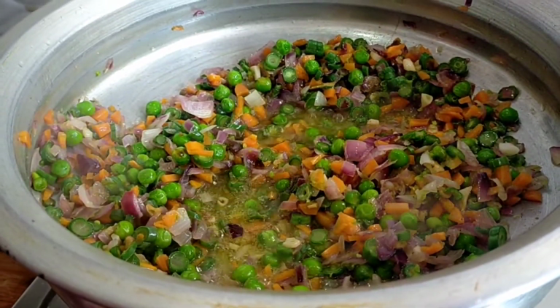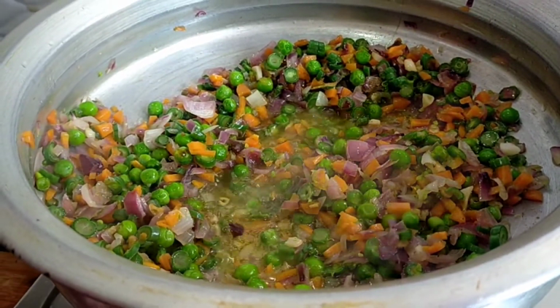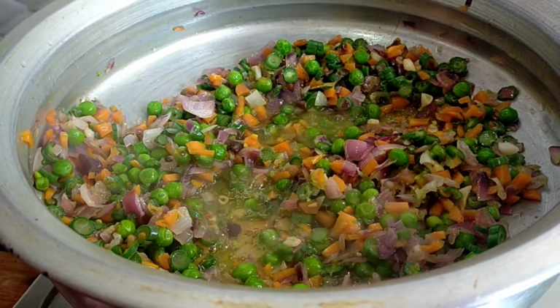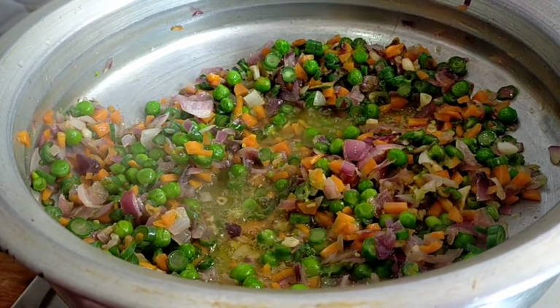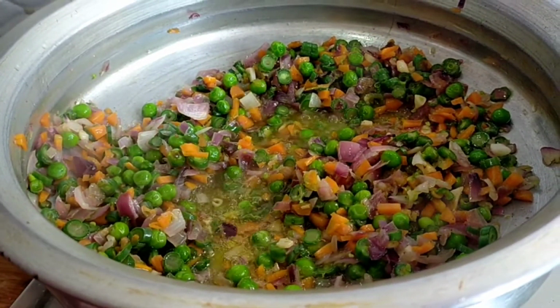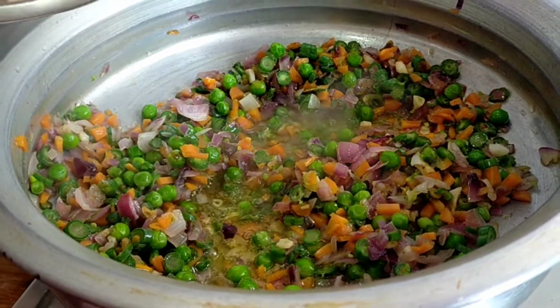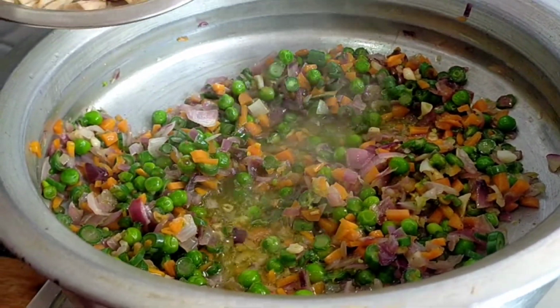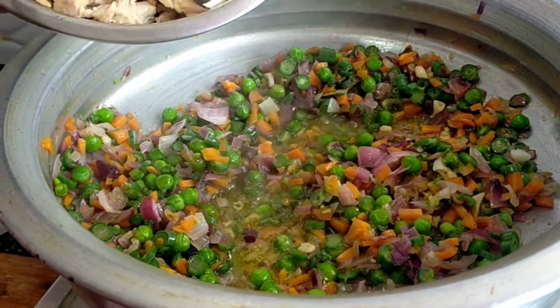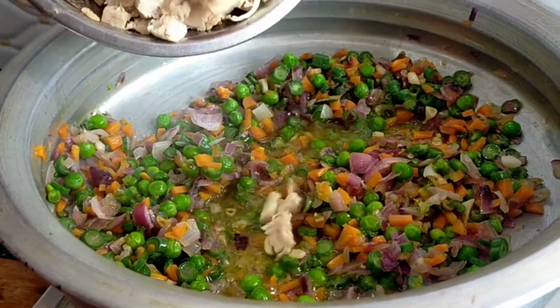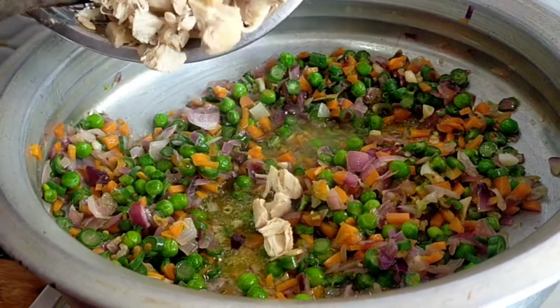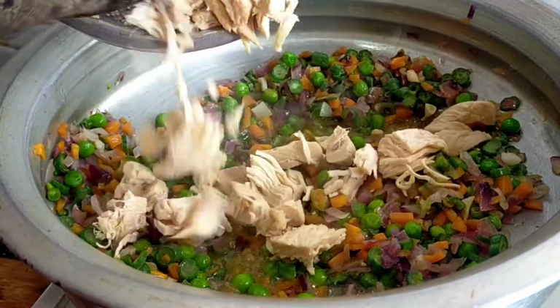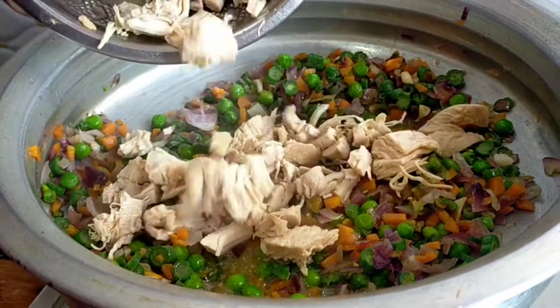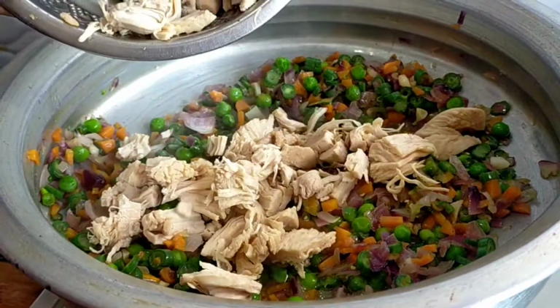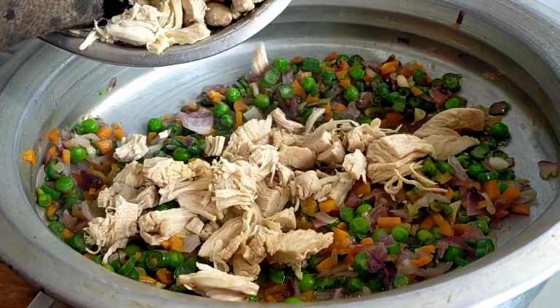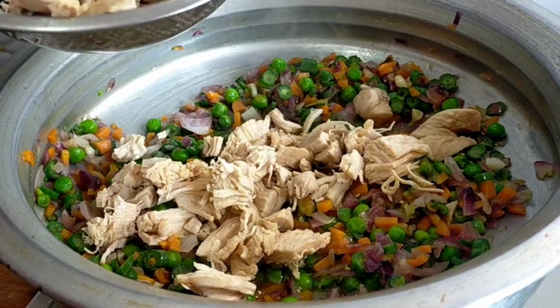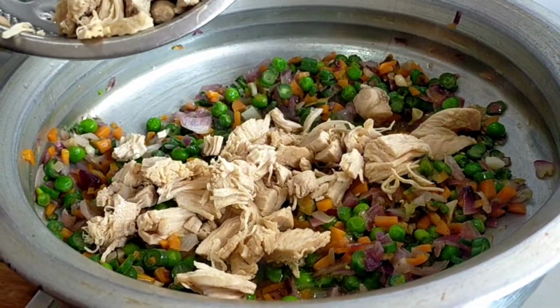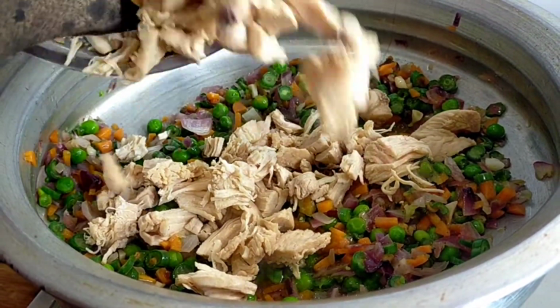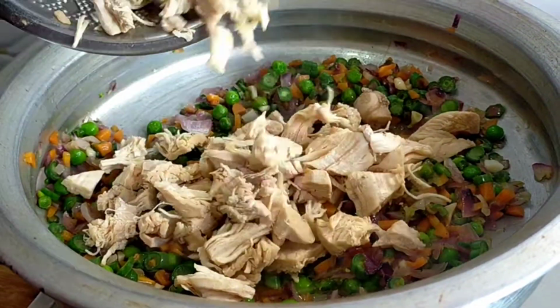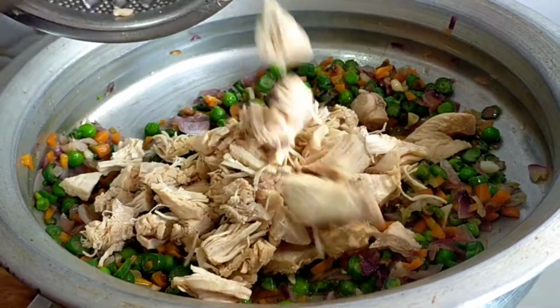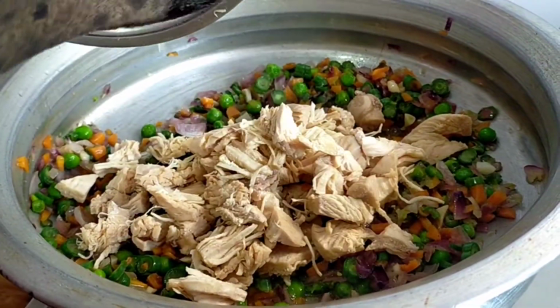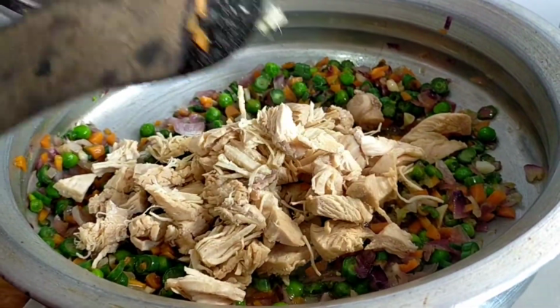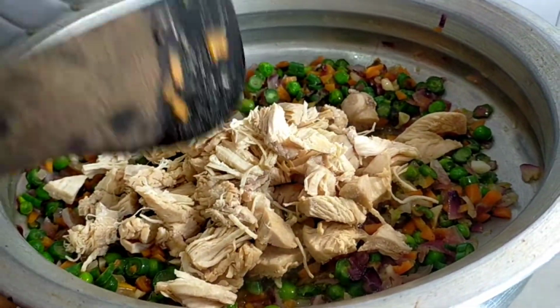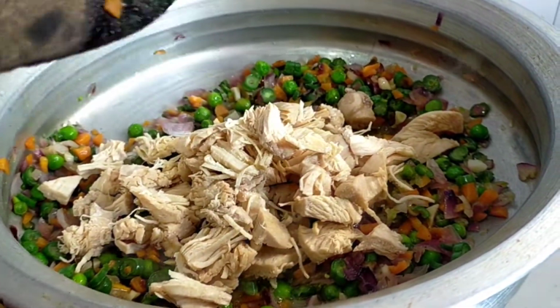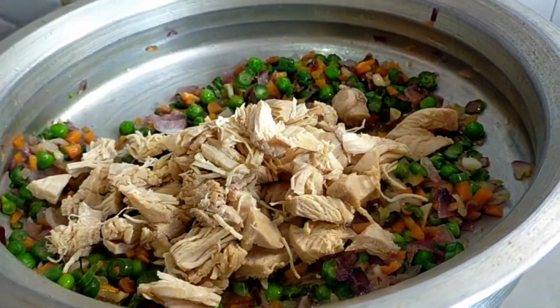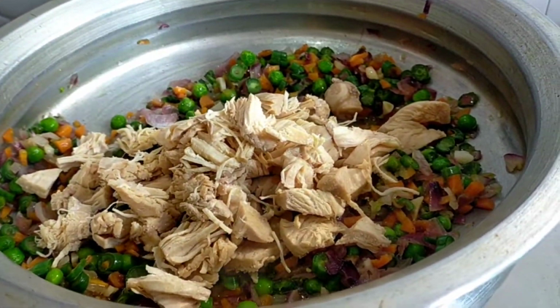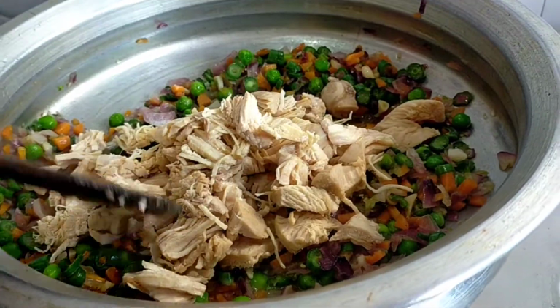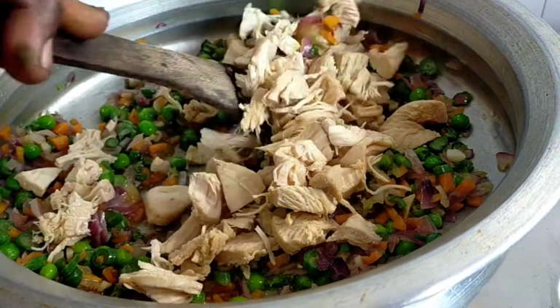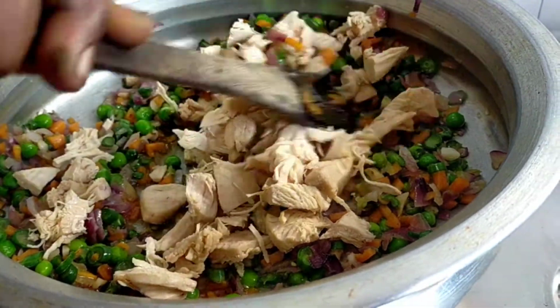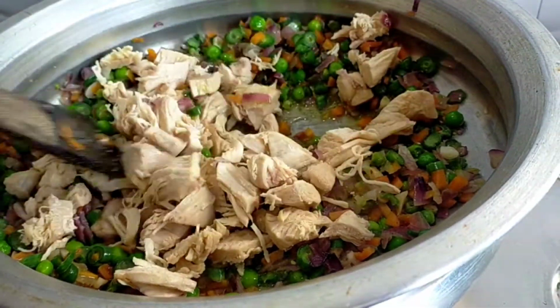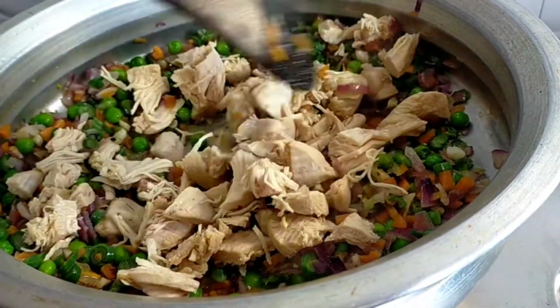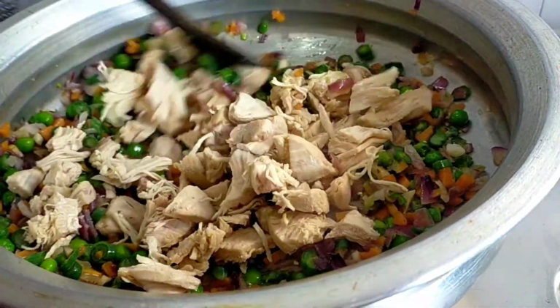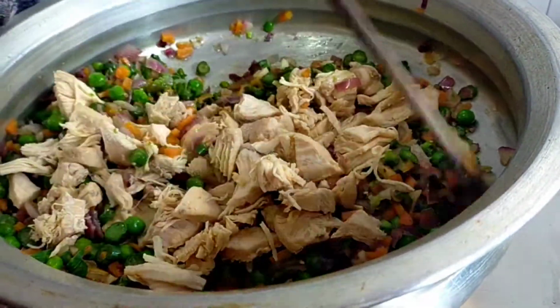Now I will add chicken to this stage. This chicken is thick, so you can add it to the soup pan. You can add a light coating on it.